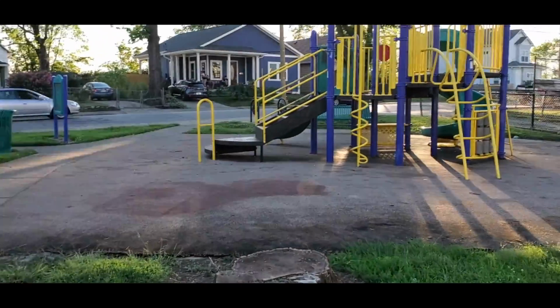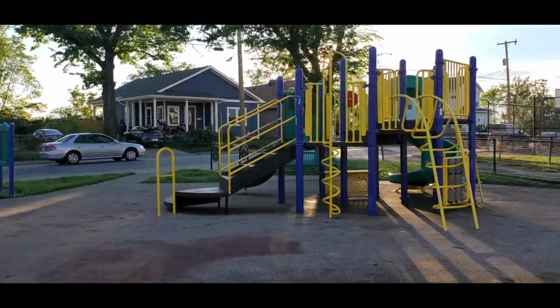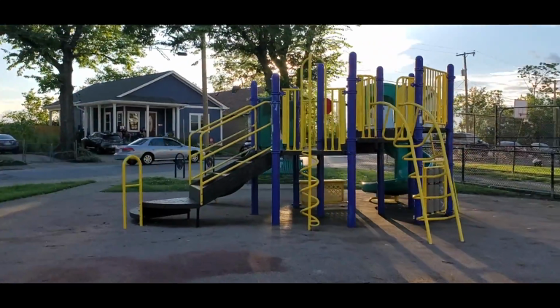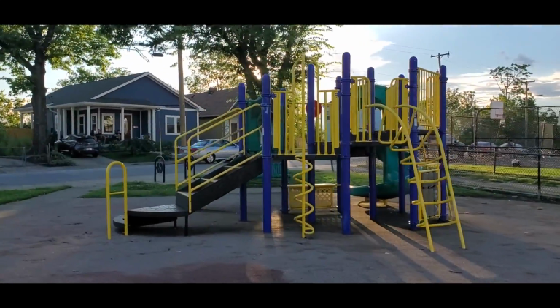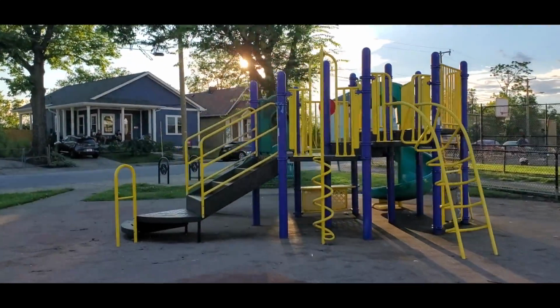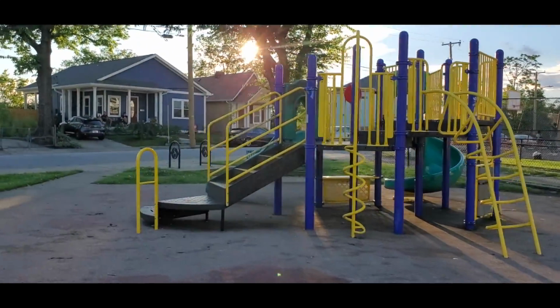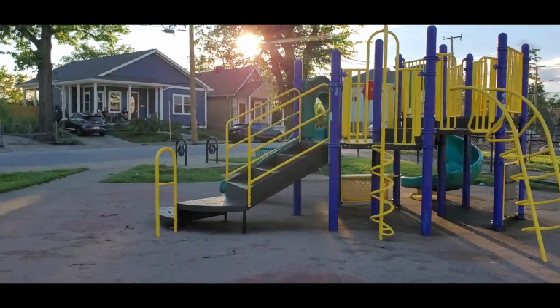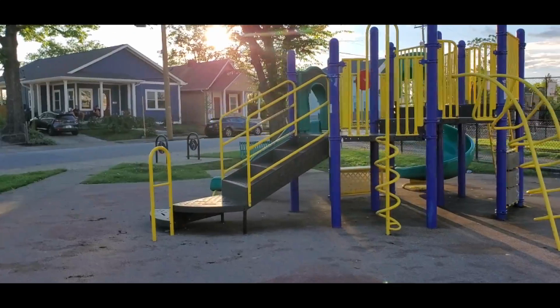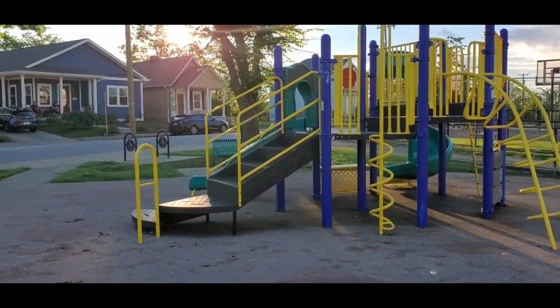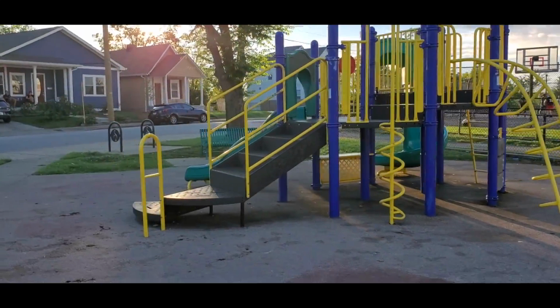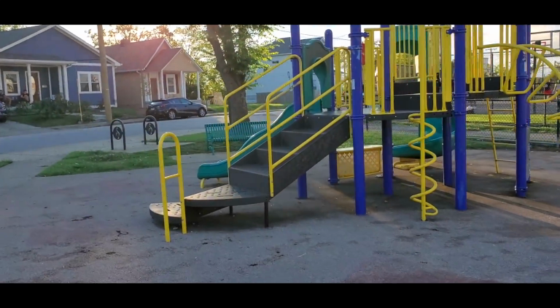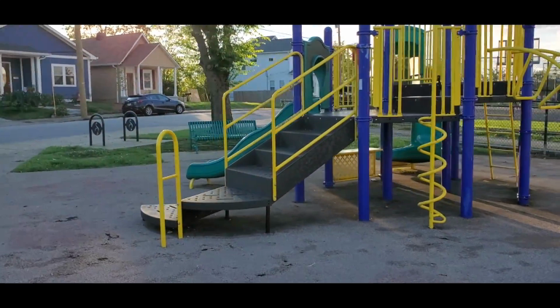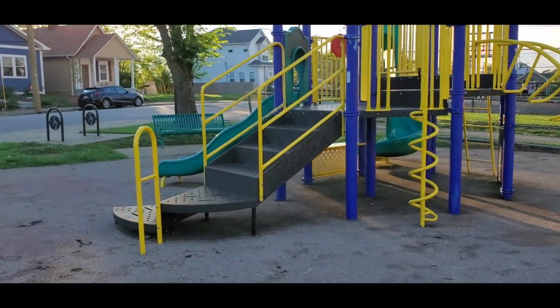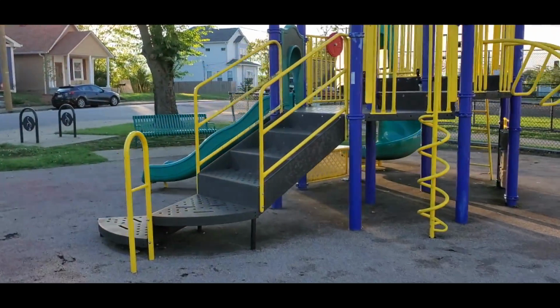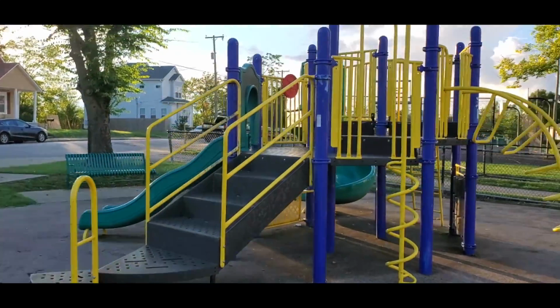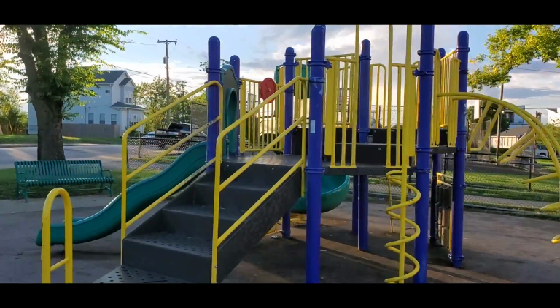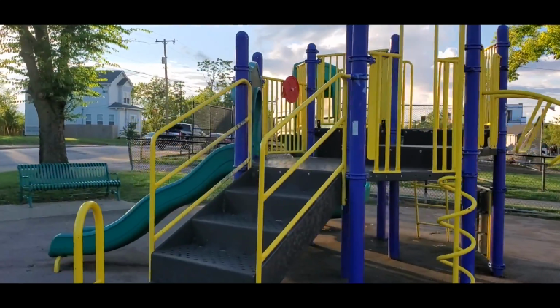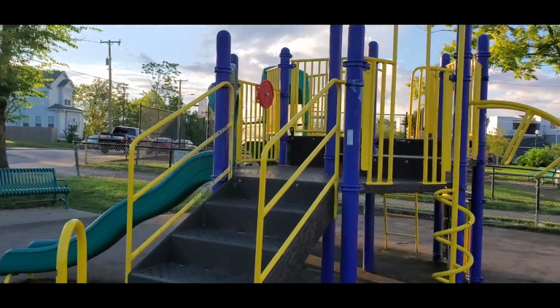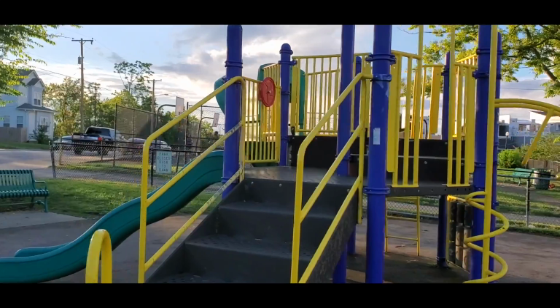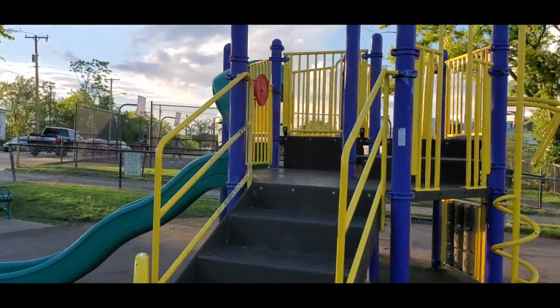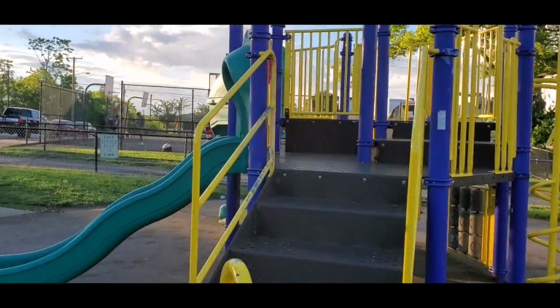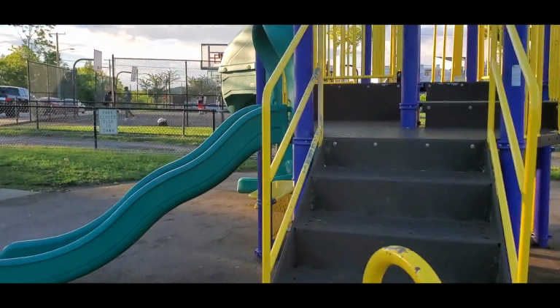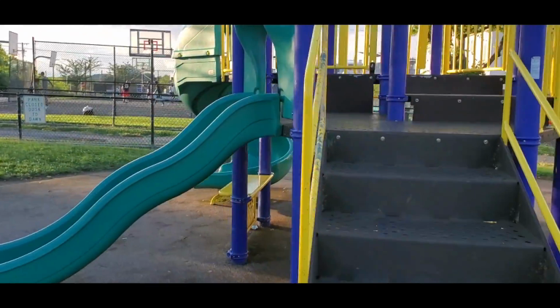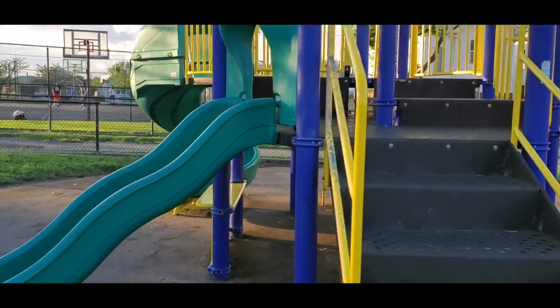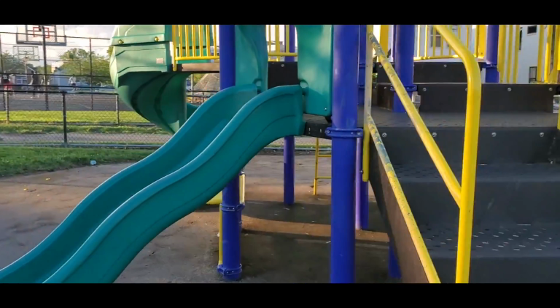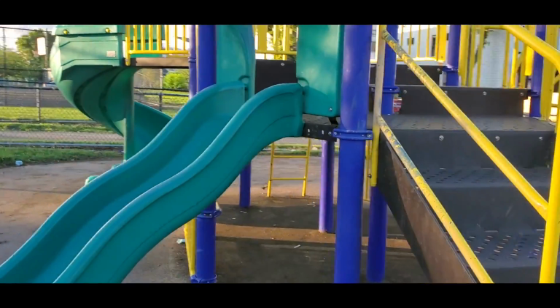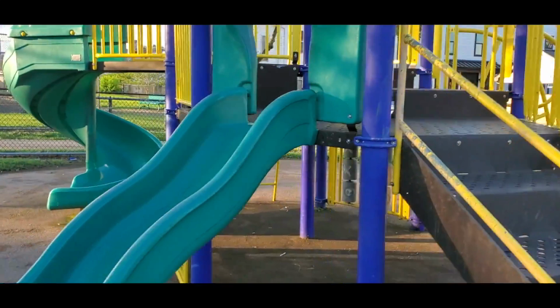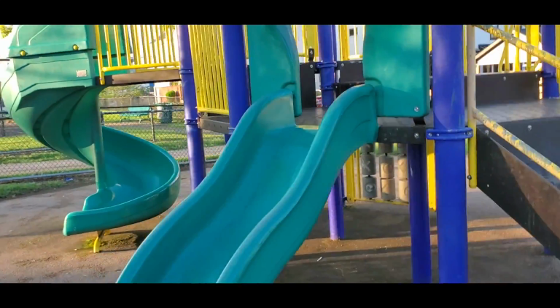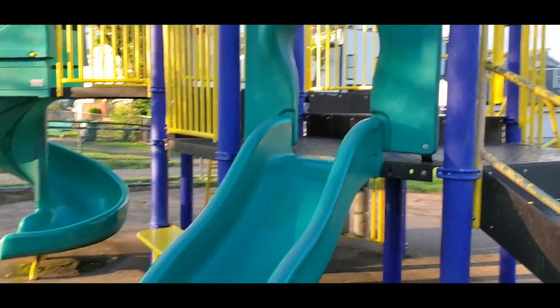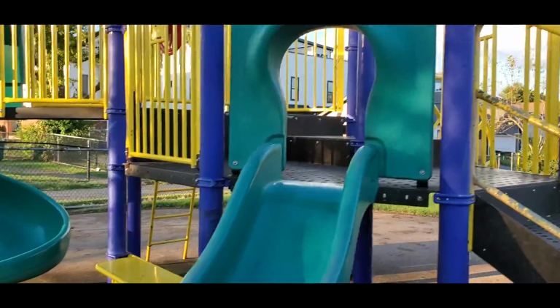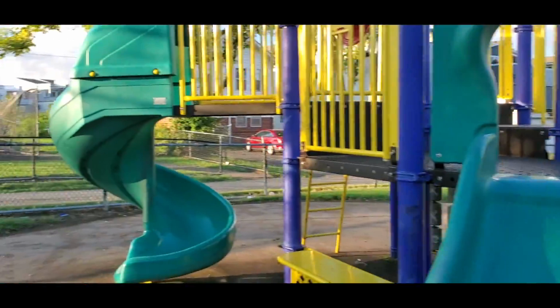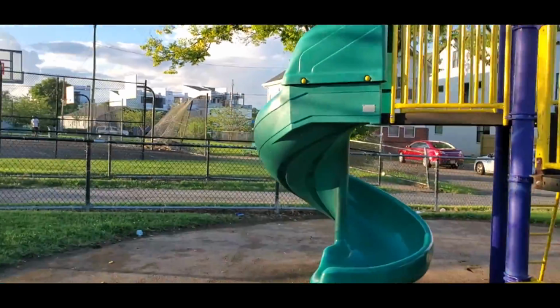Let me get y'all a little bit closer to this playground, since this is about the only thing at this park. It could use a little repainting, but for the most part it is in decent condition.